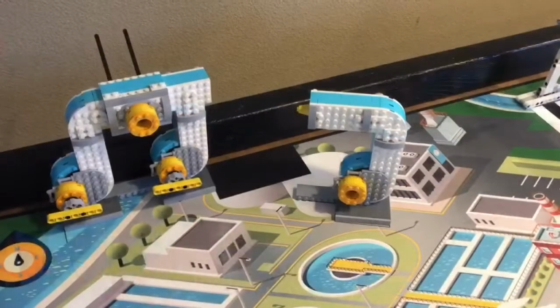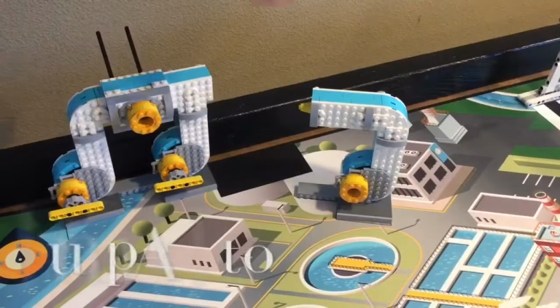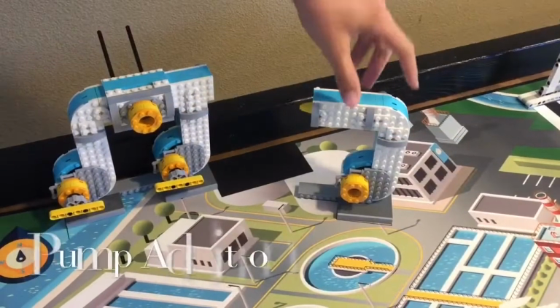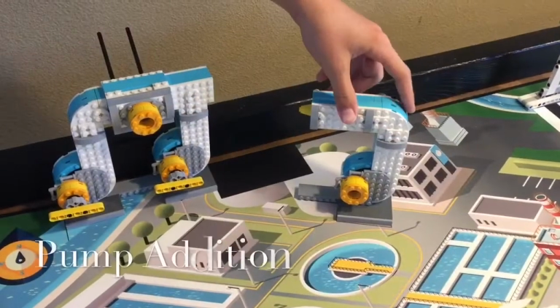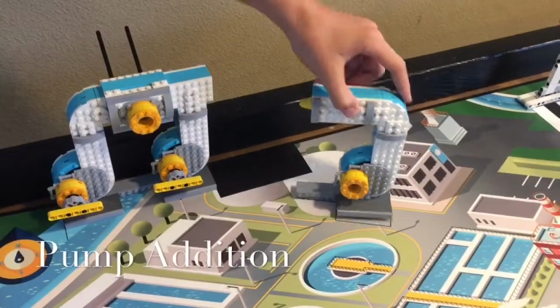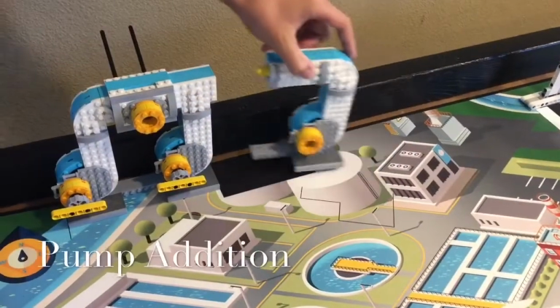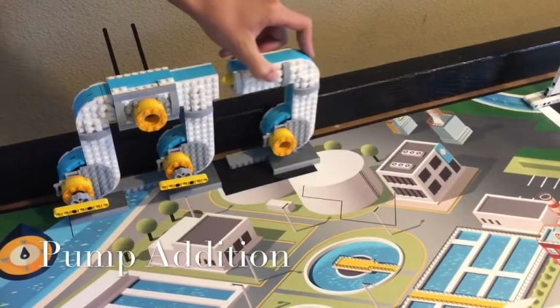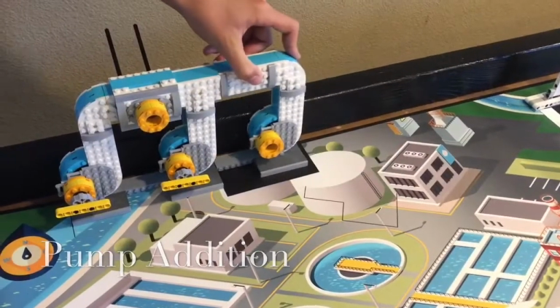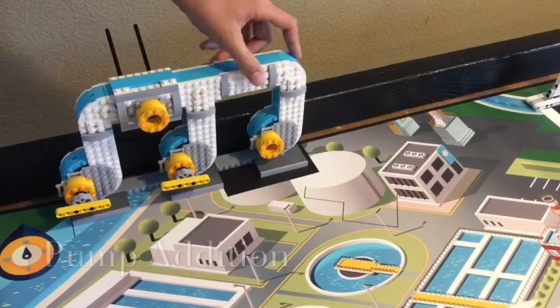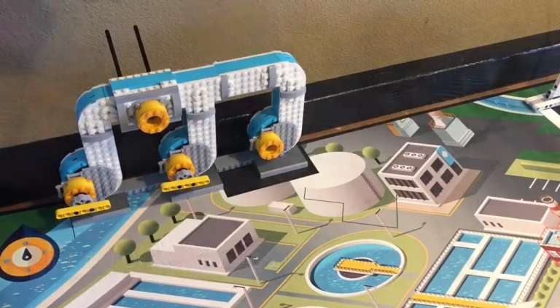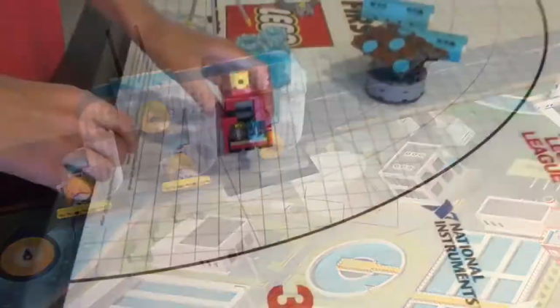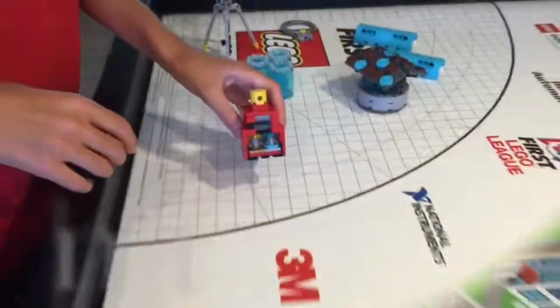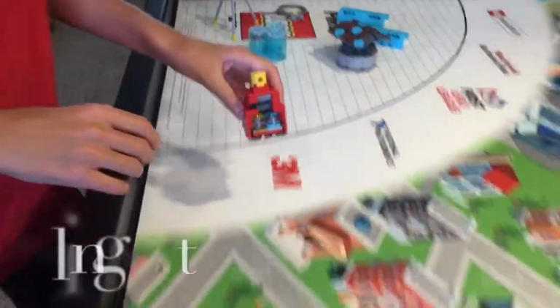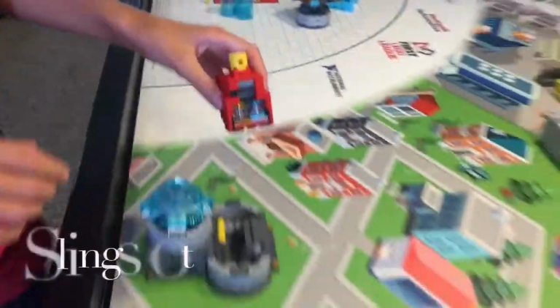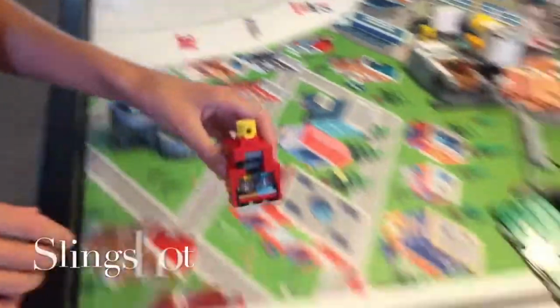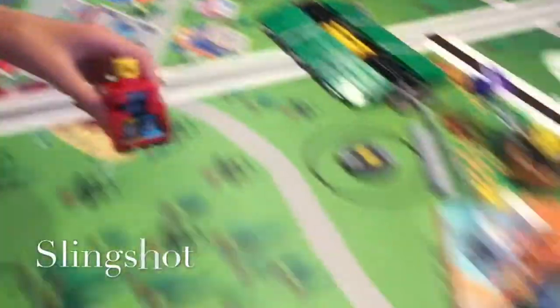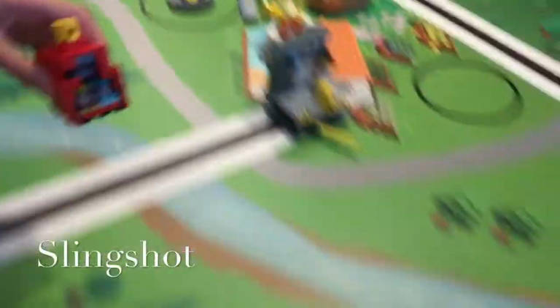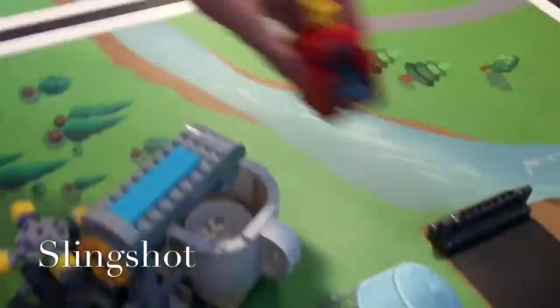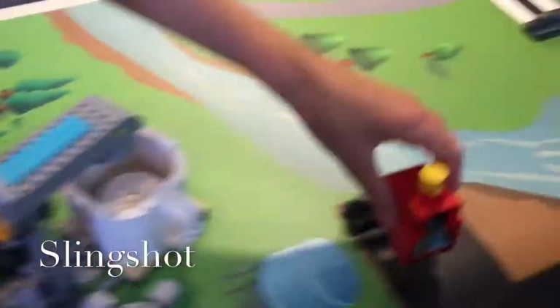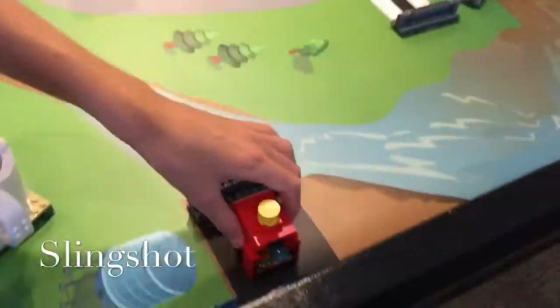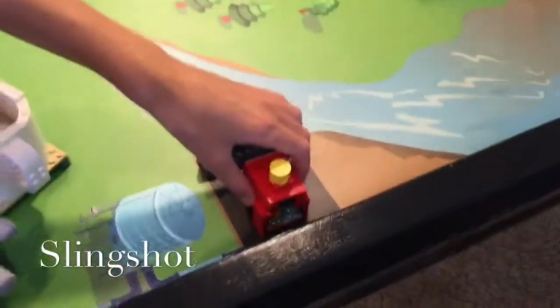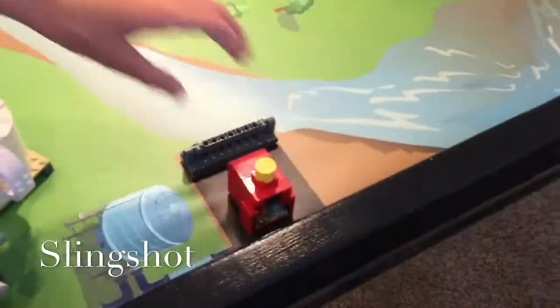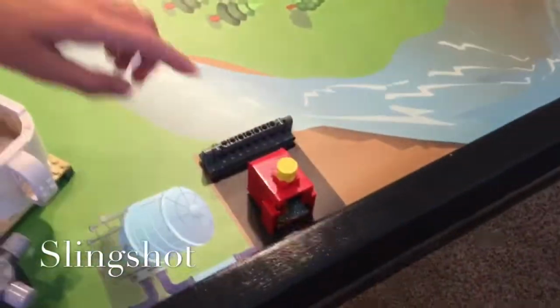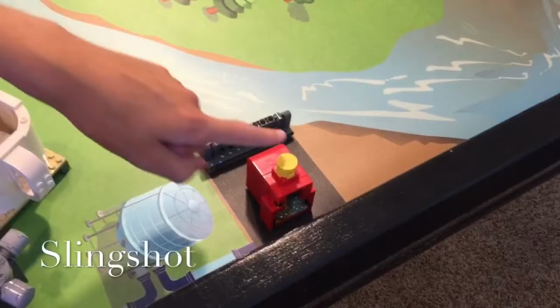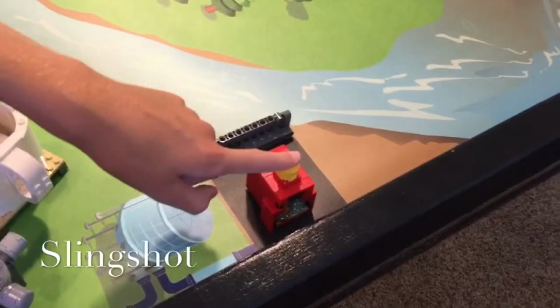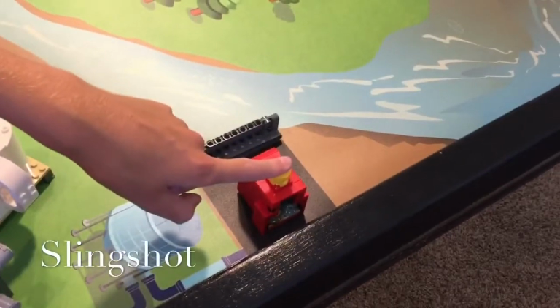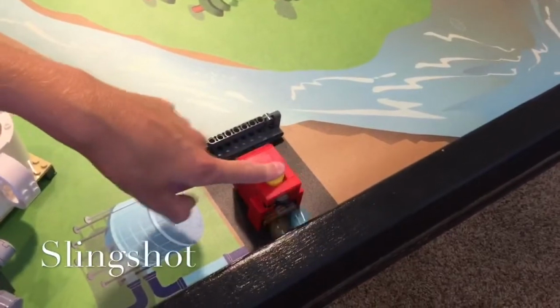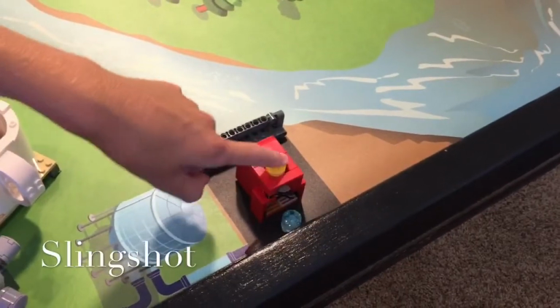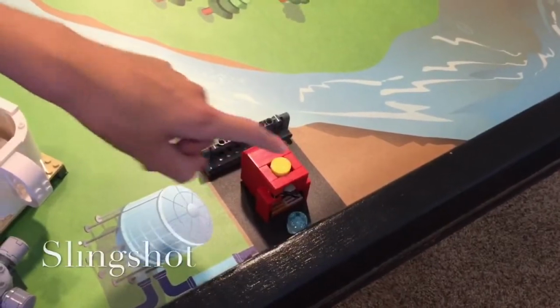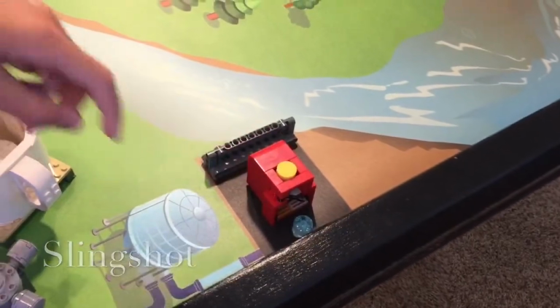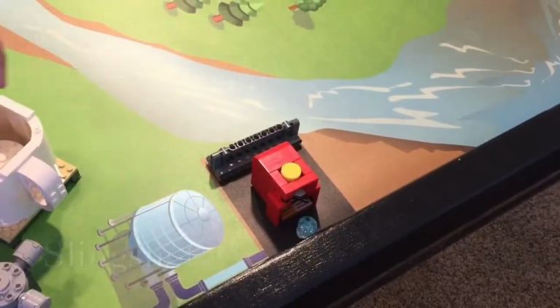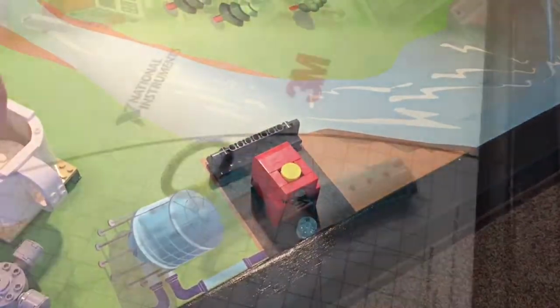Points are awarded for adding the pump addition onto the pump system. Bring the slingshot to the slingshot target area for points and push down the yellow plunger for more points.